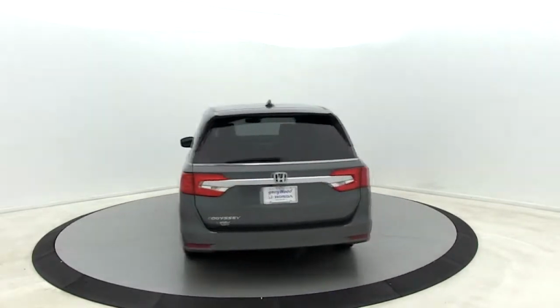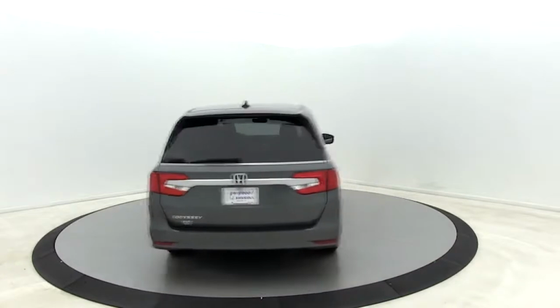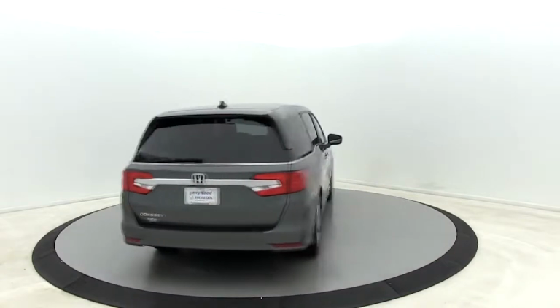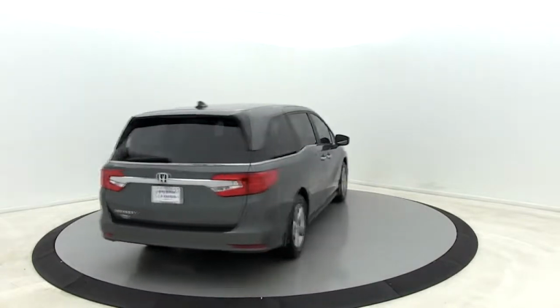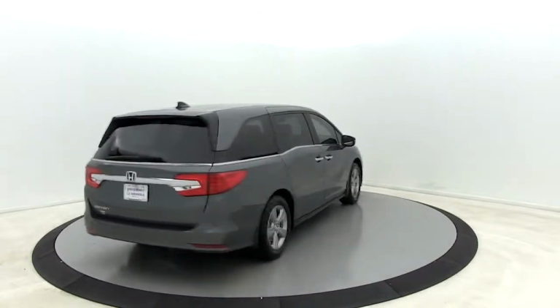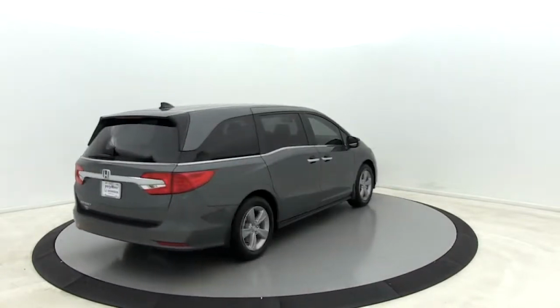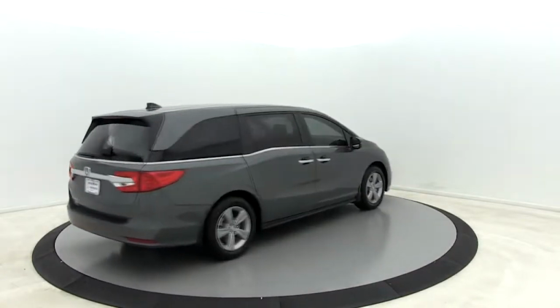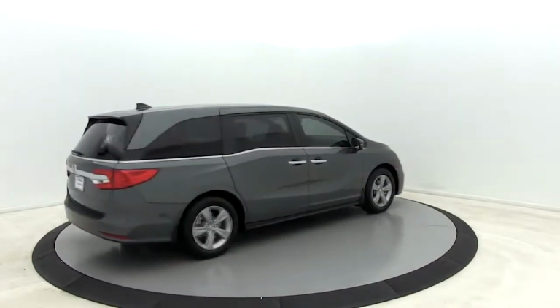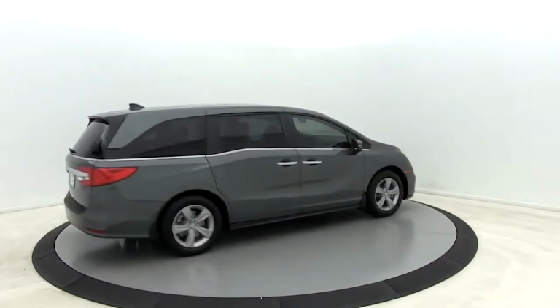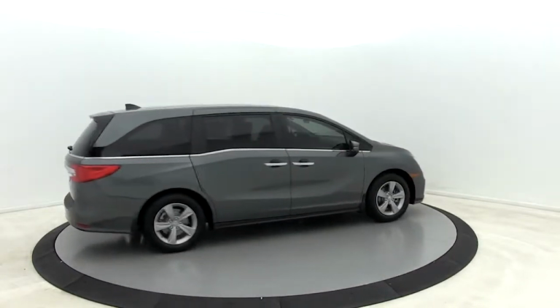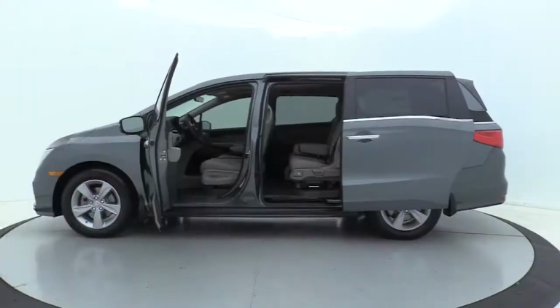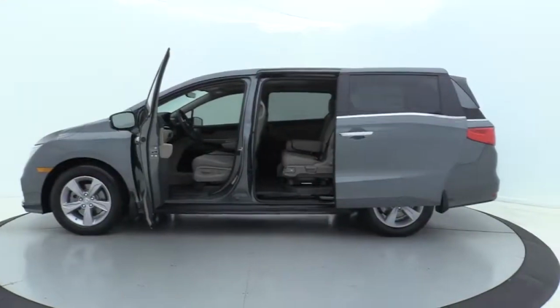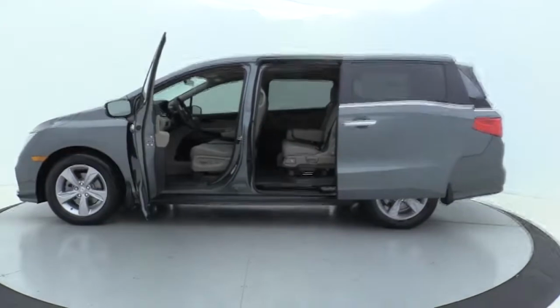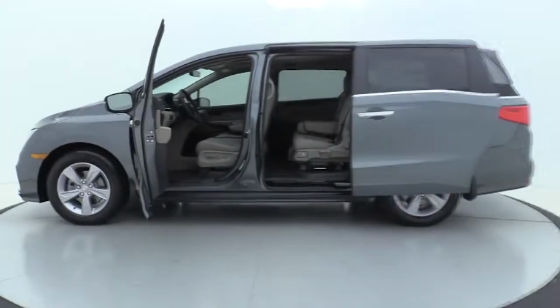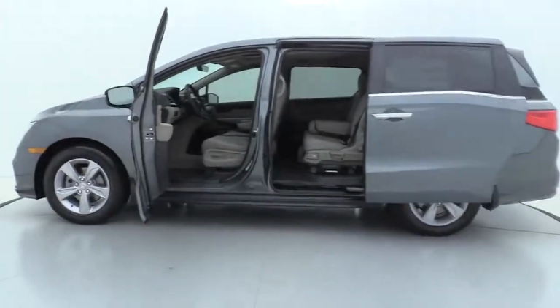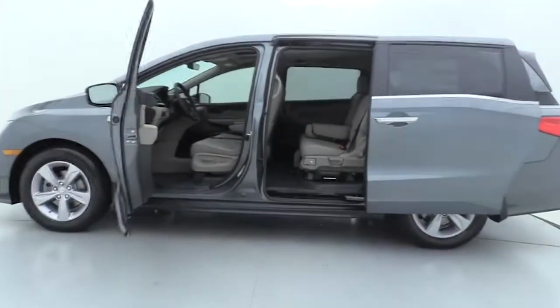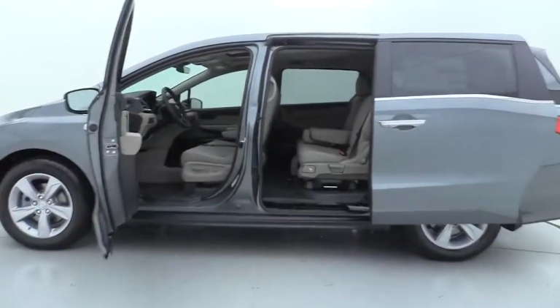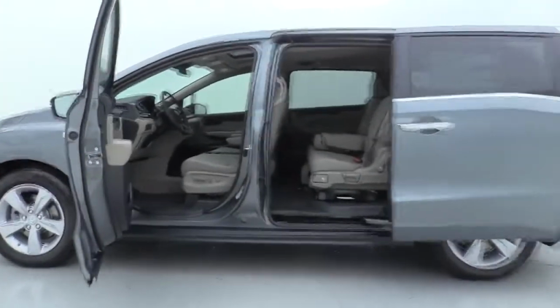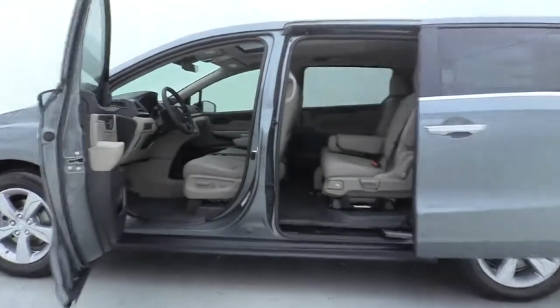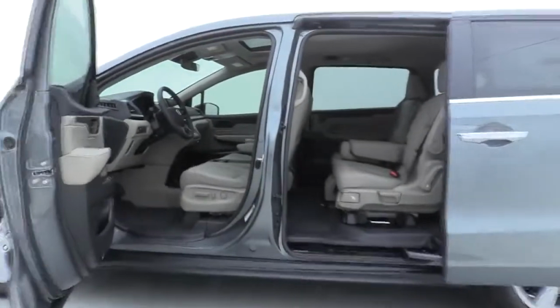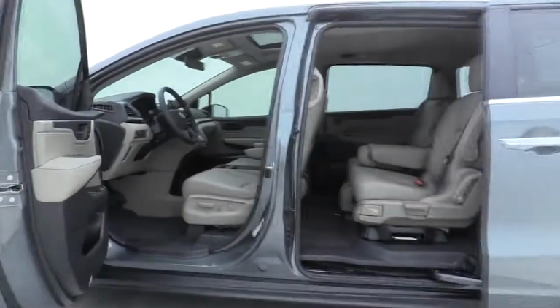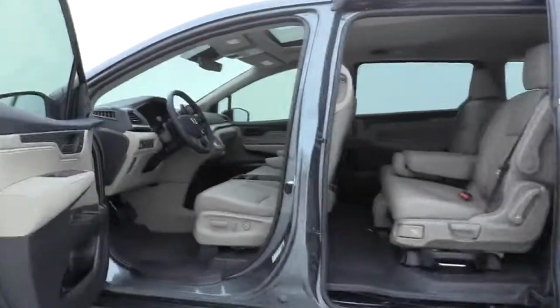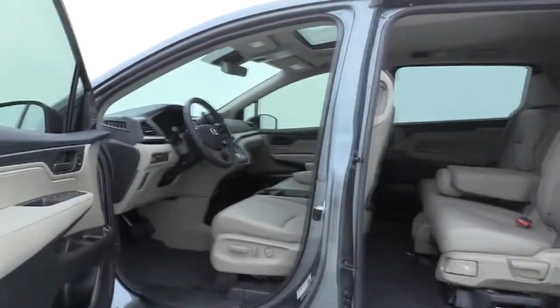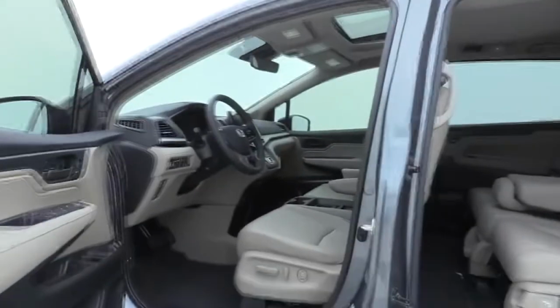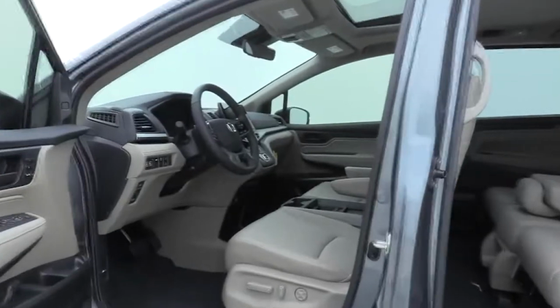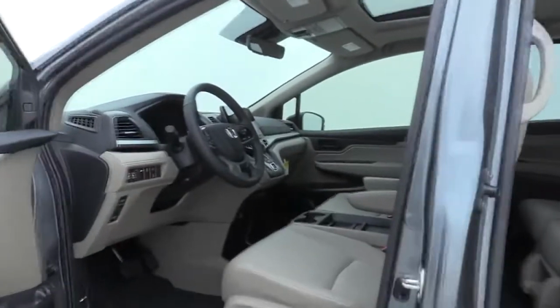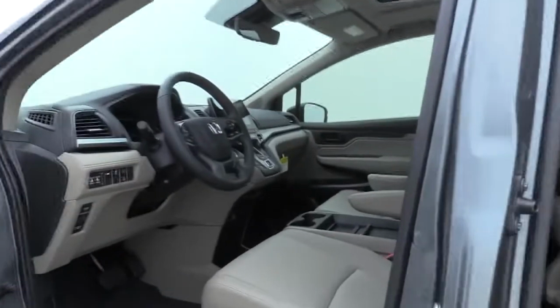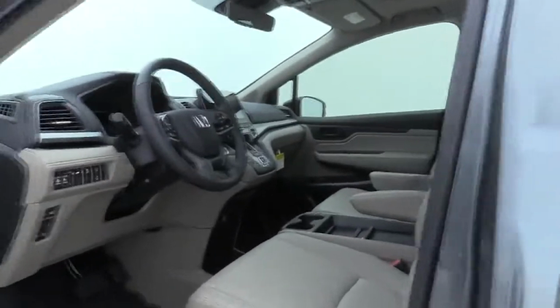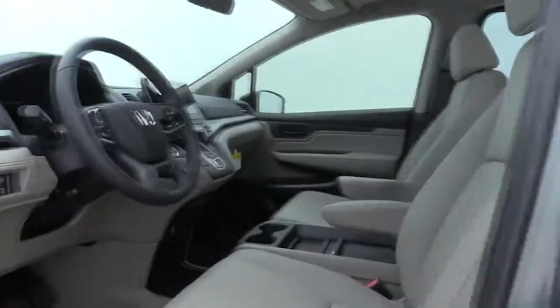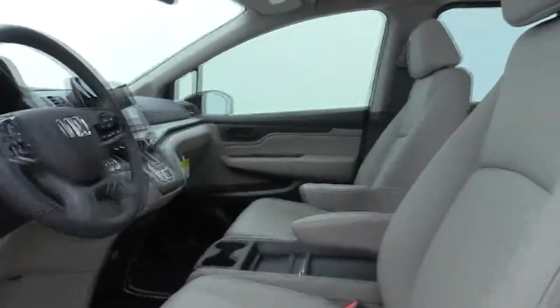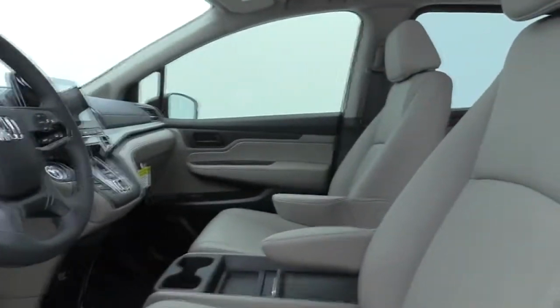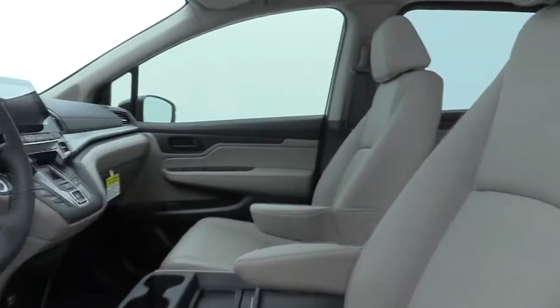Power passenger seat, power liftgate, traction control, dual airbags, leather-wrapped steering wheel, power steering, four-wheel disc brakes, fog lights, security system, power windows, electronic stability control, rear window defroster.